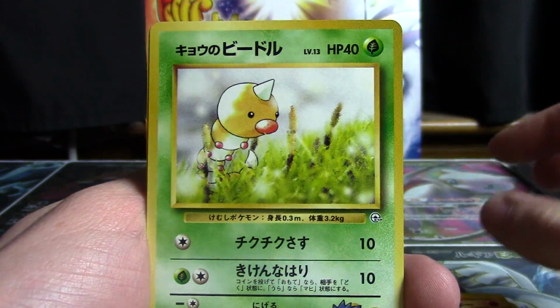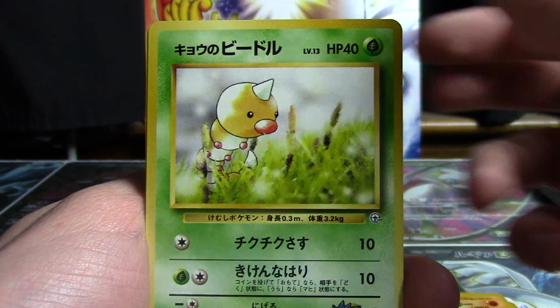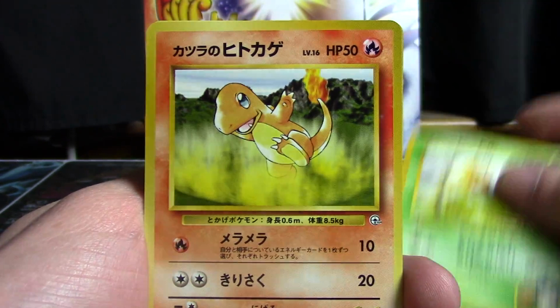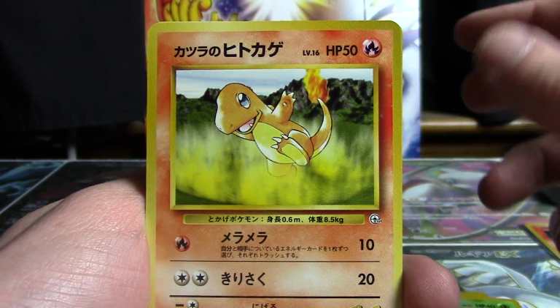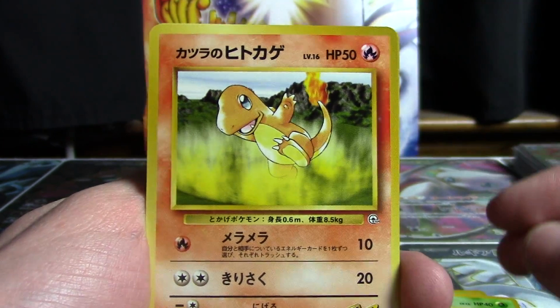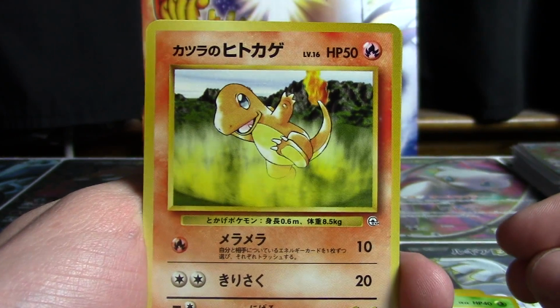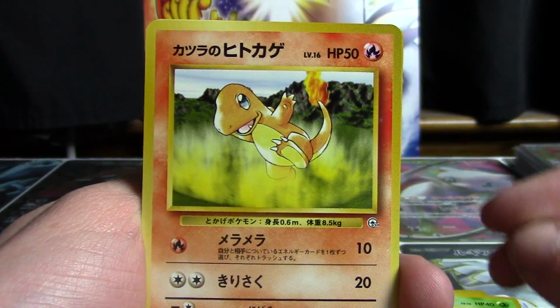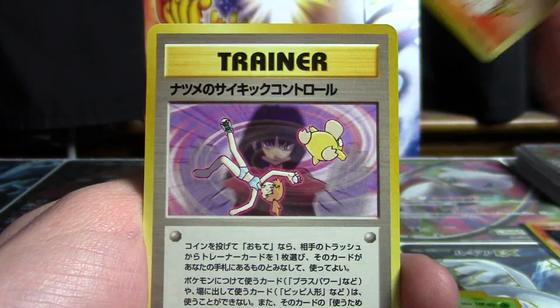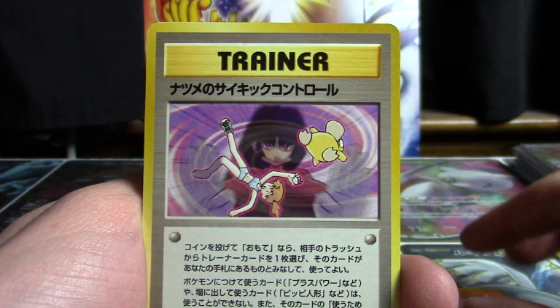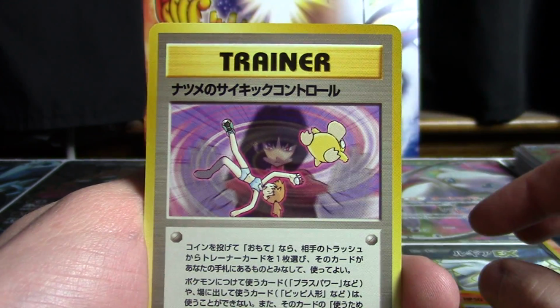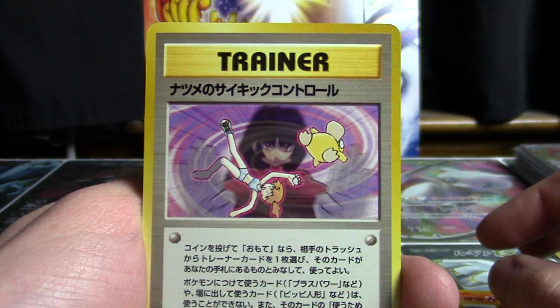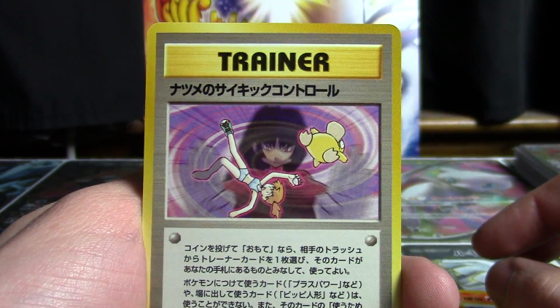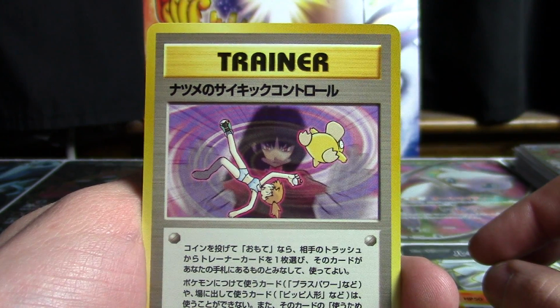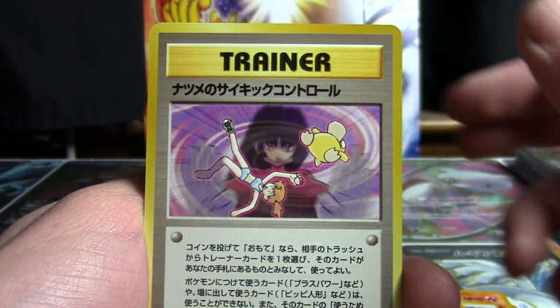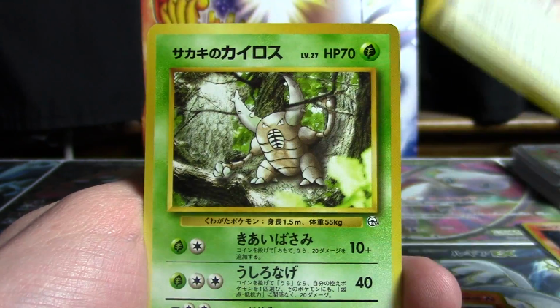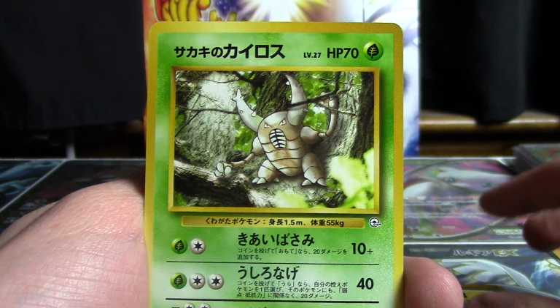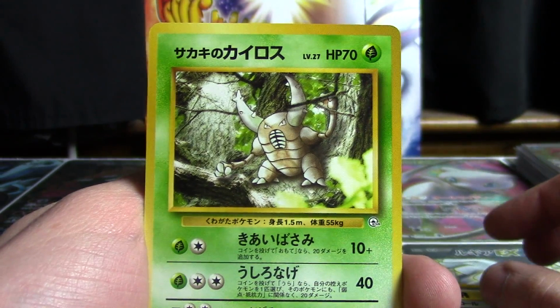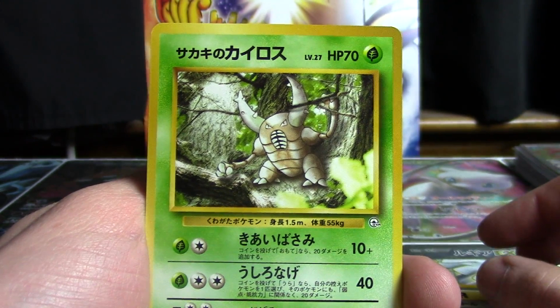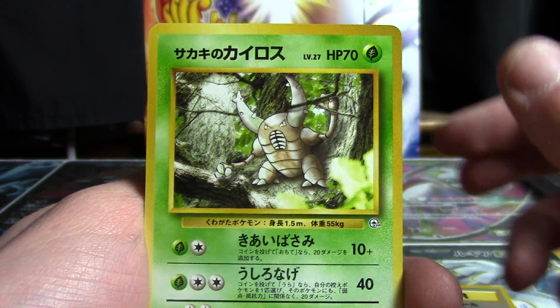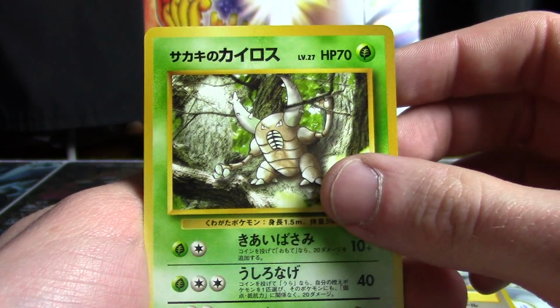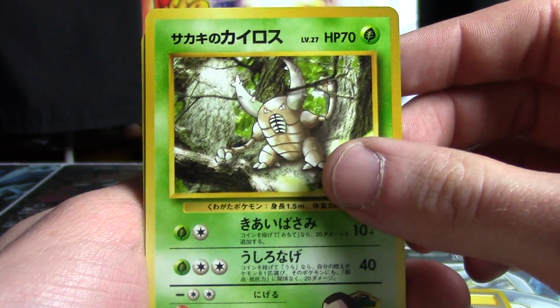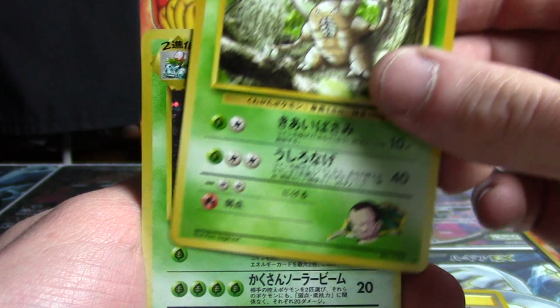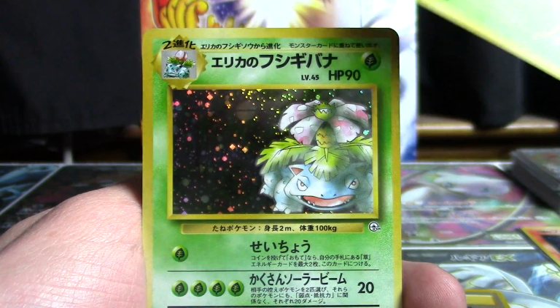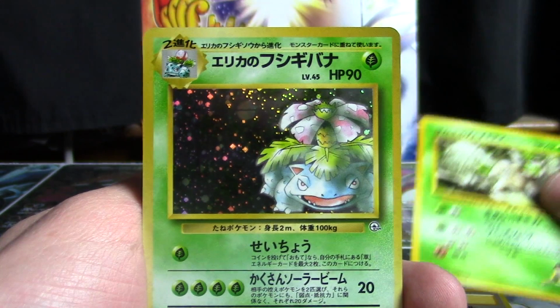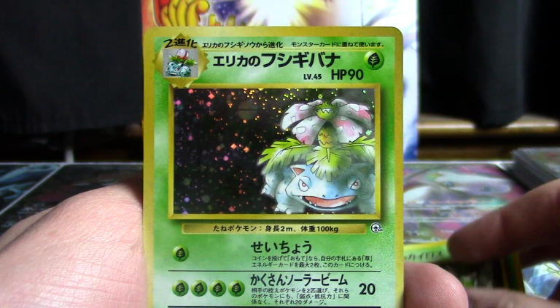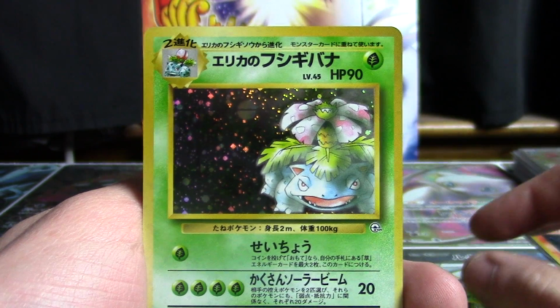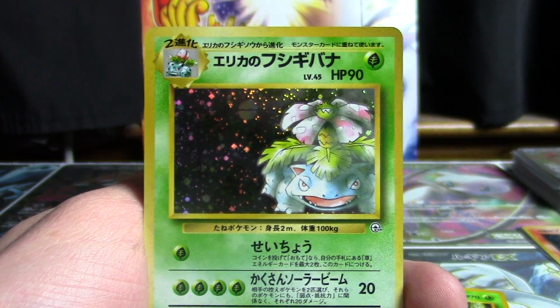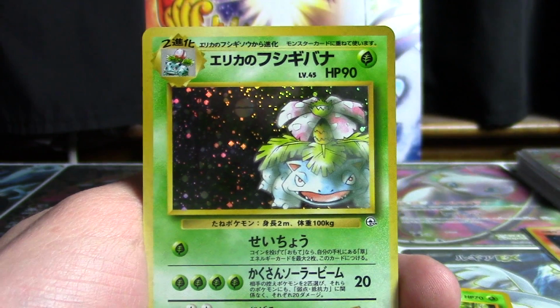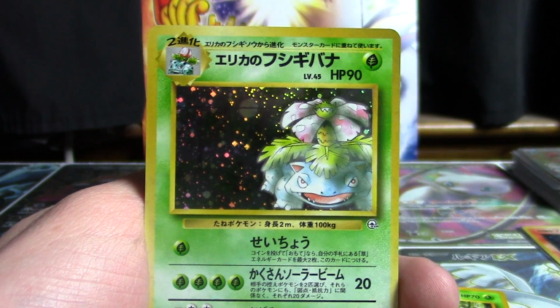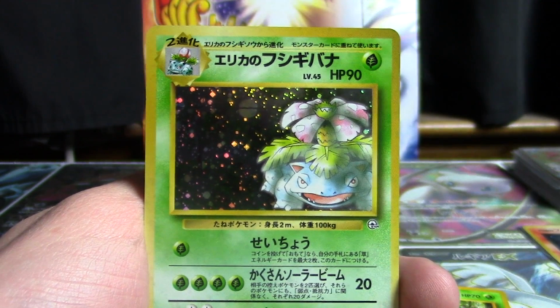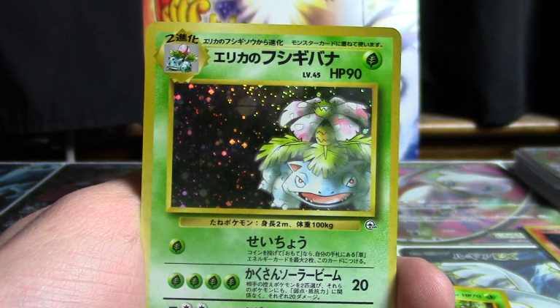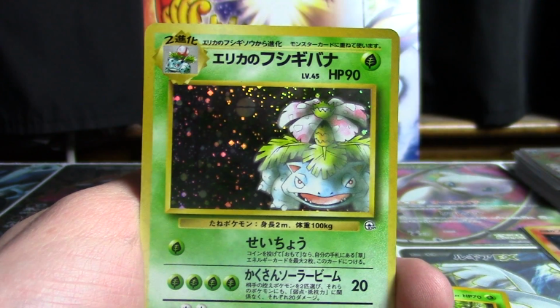Don't want to skip over the Weedle. A Charmander — that is pretty nice. Sabrina's something or other. I've got a Pinsir, and for our holo — nice — Erica's Venusaur holo.